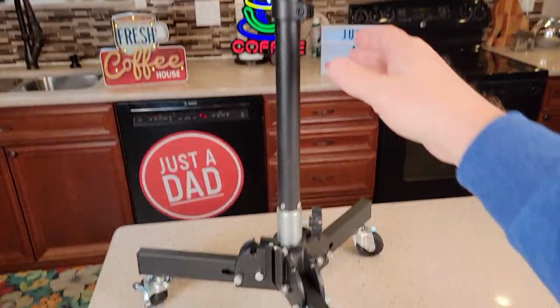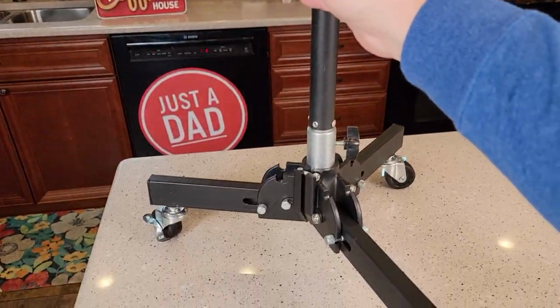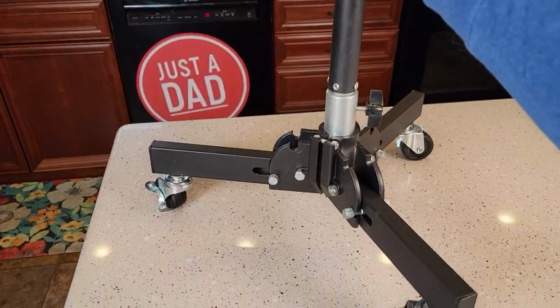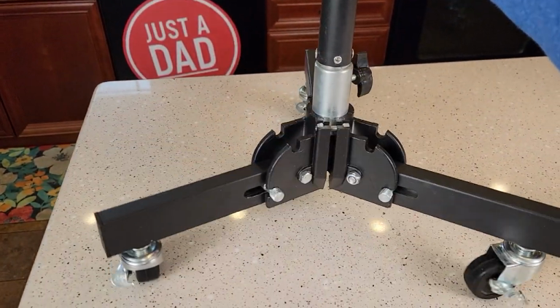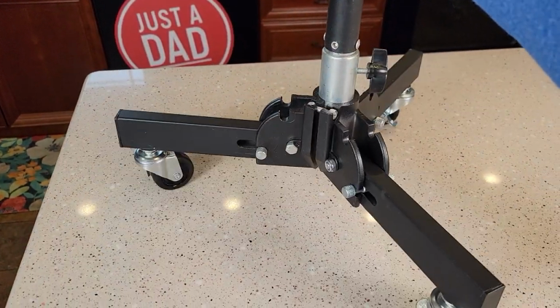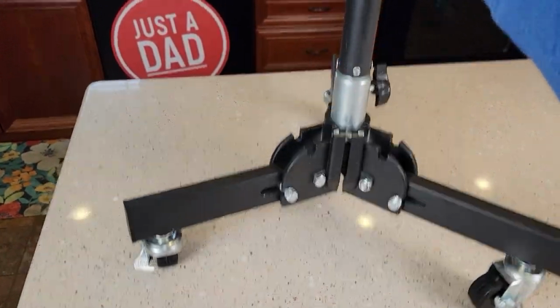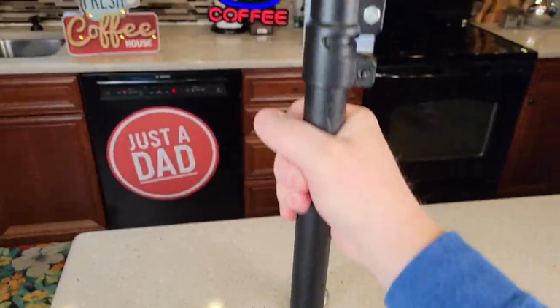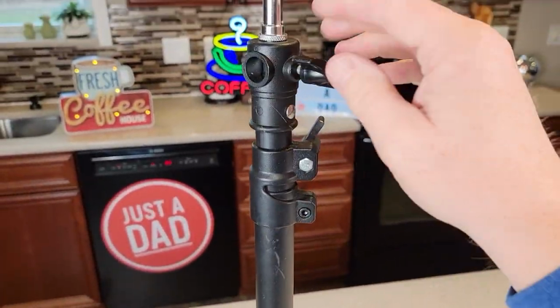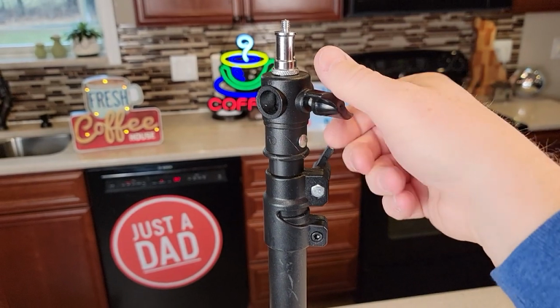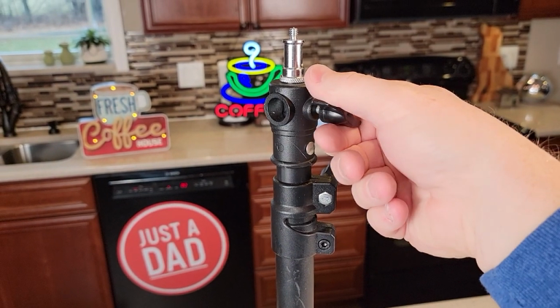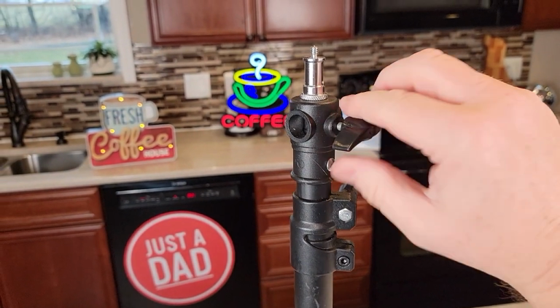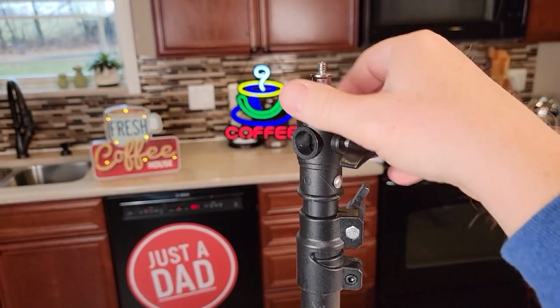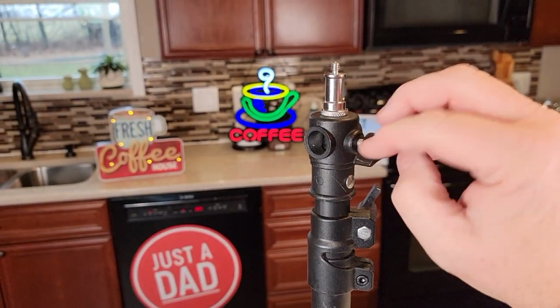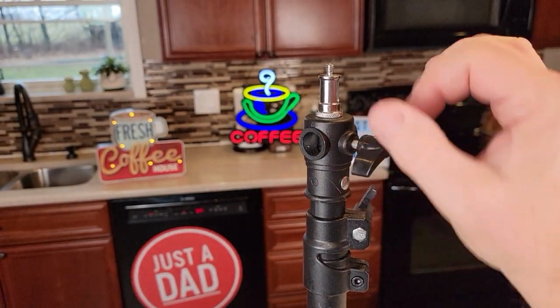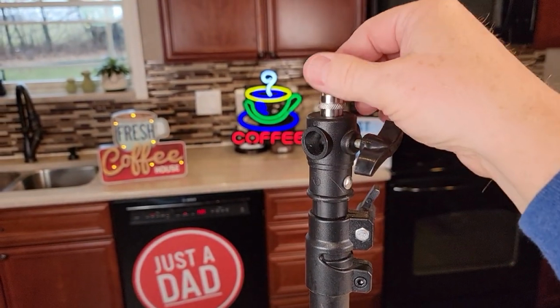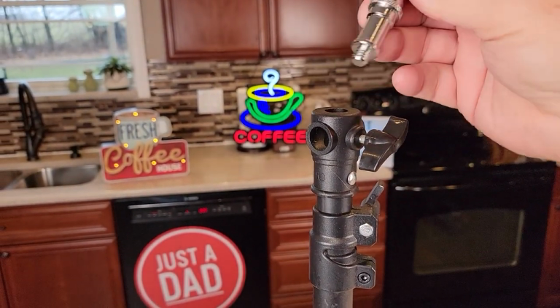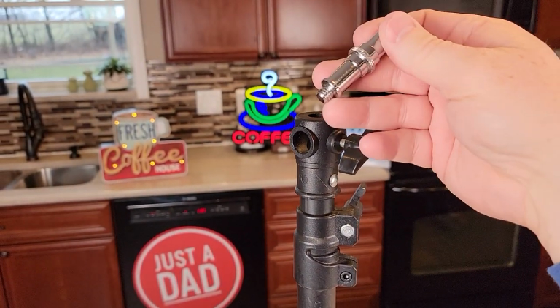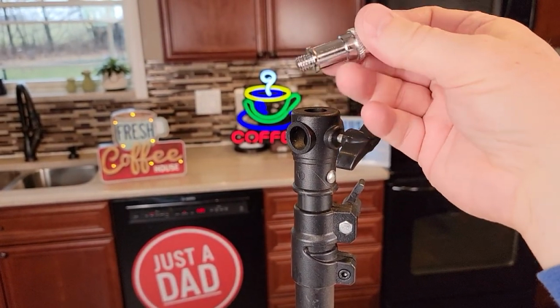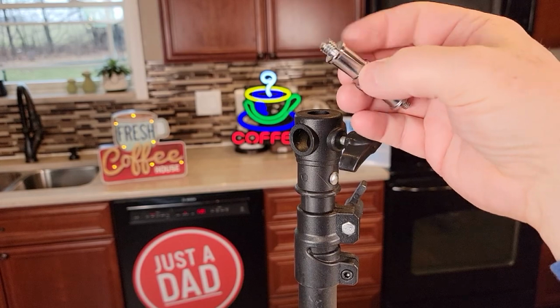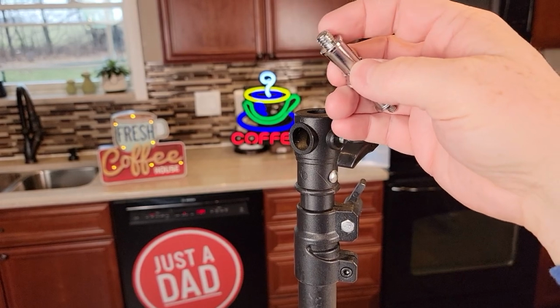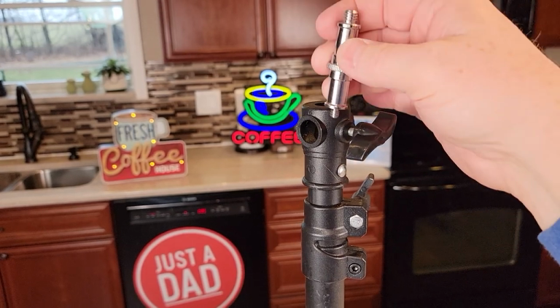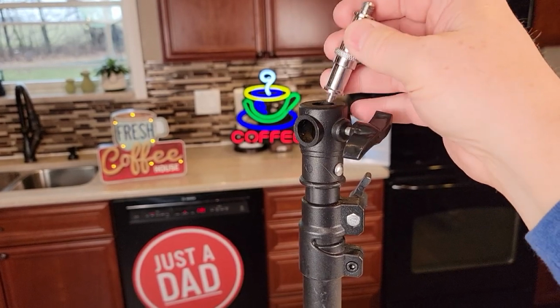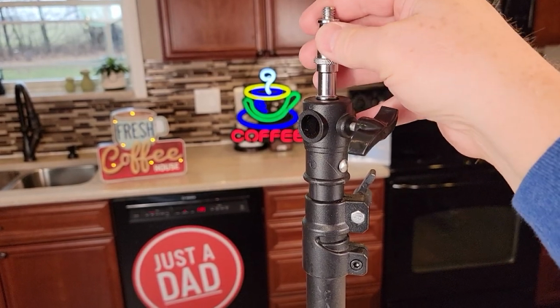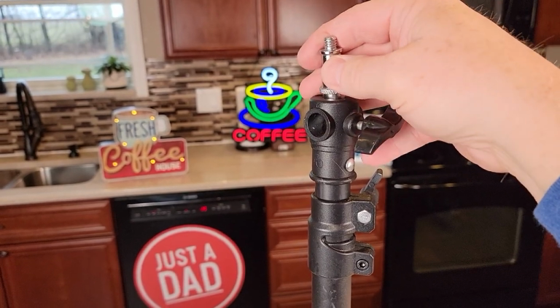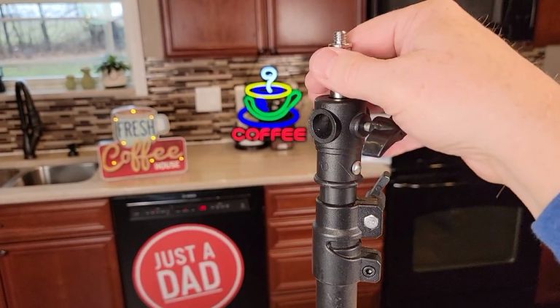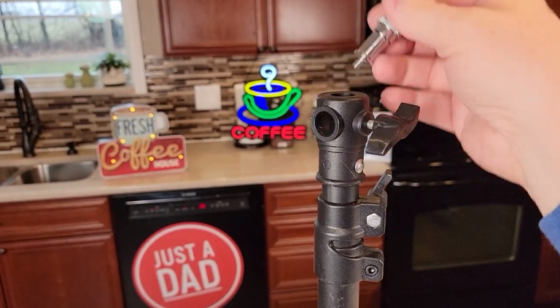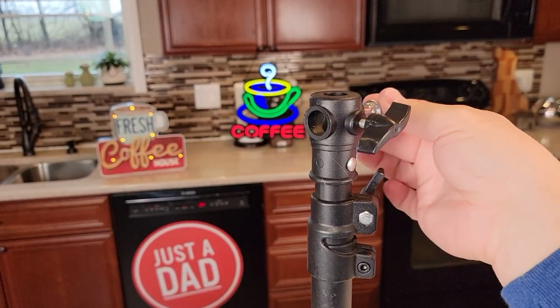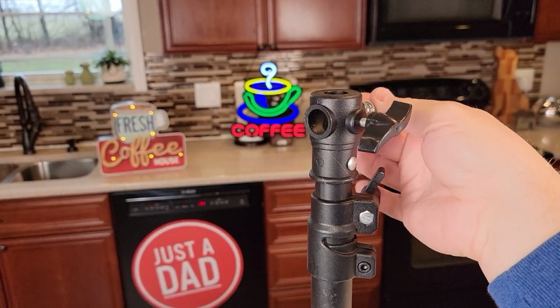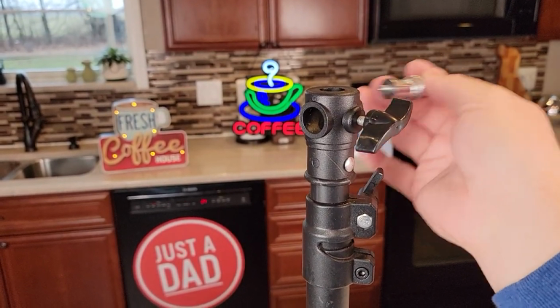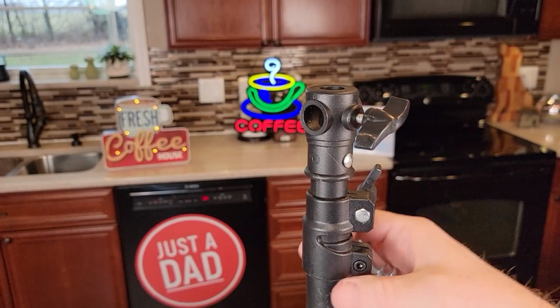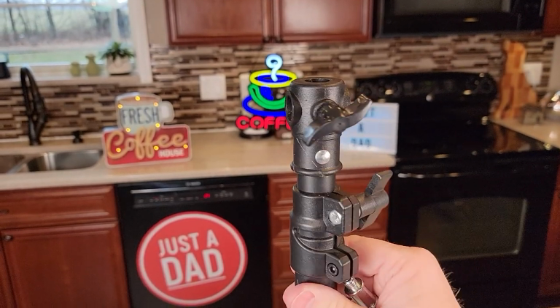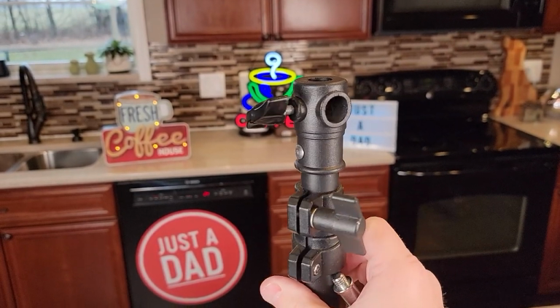So it rolls around very easy. It does fold up and we got some adjustments here. We can take this out — you can put this other side in there. It's got the bigger threads on it, either on one side or the other.